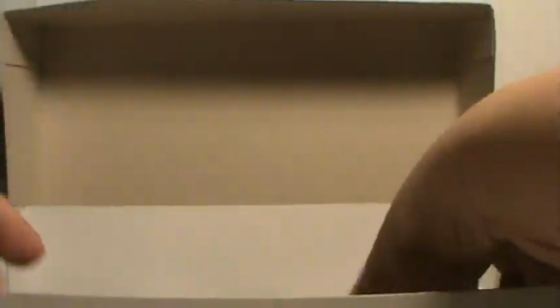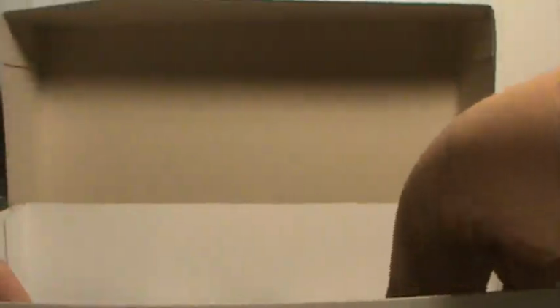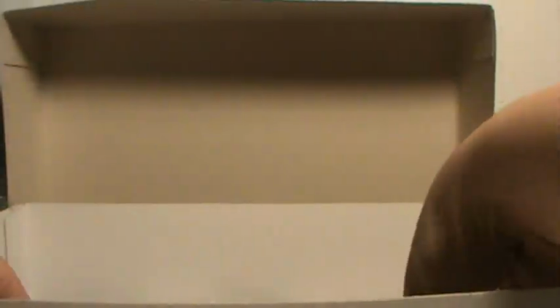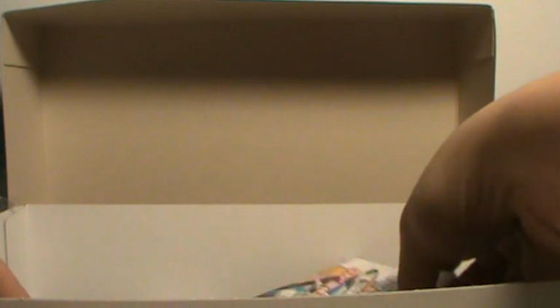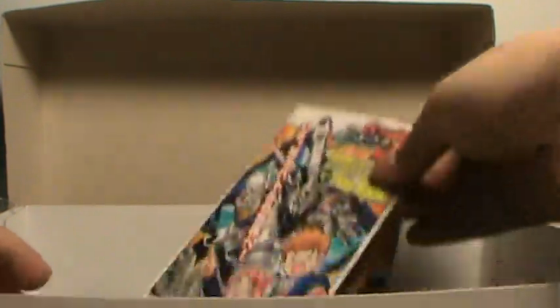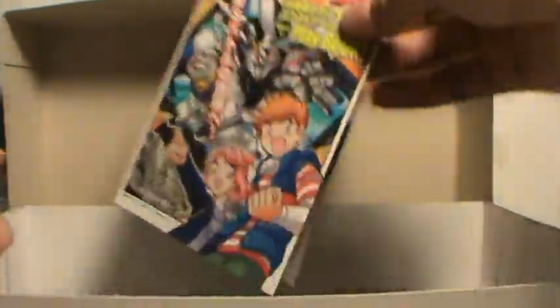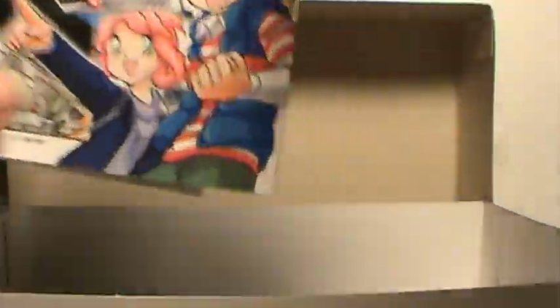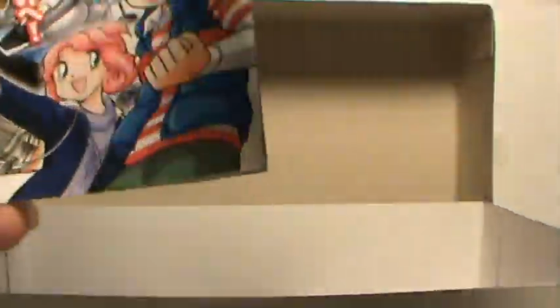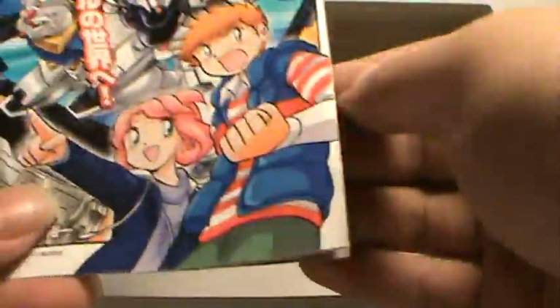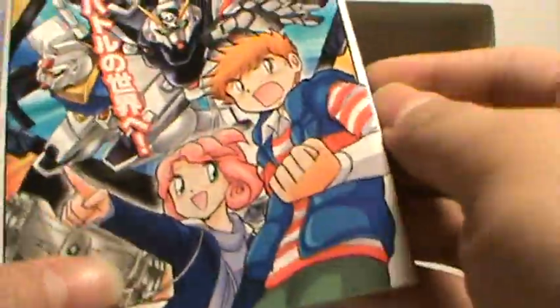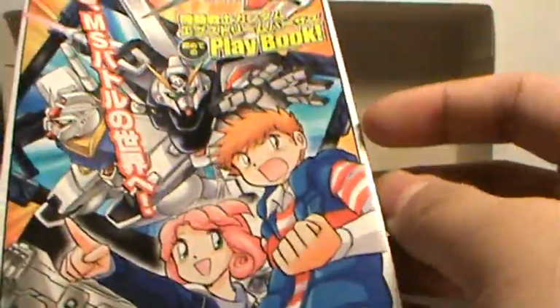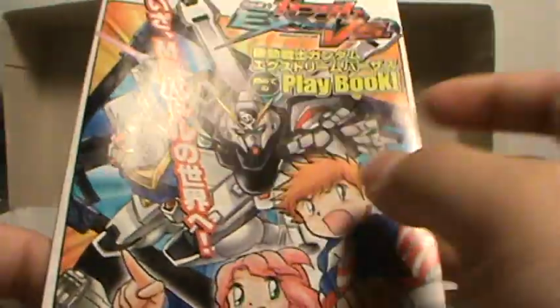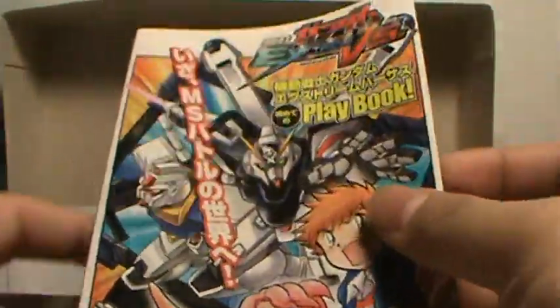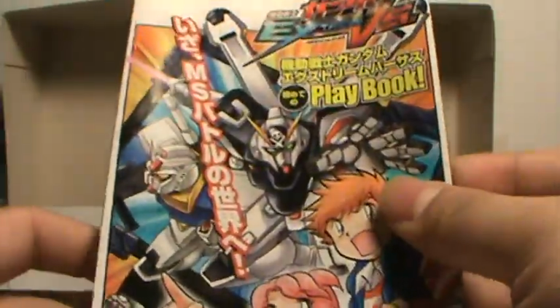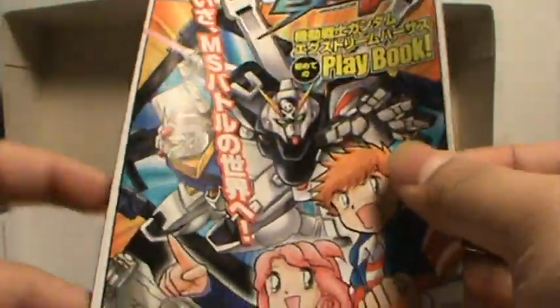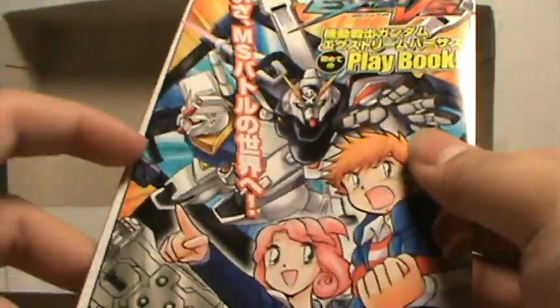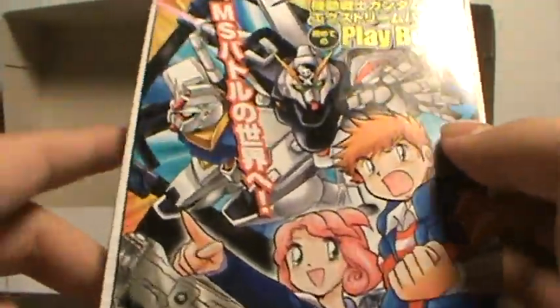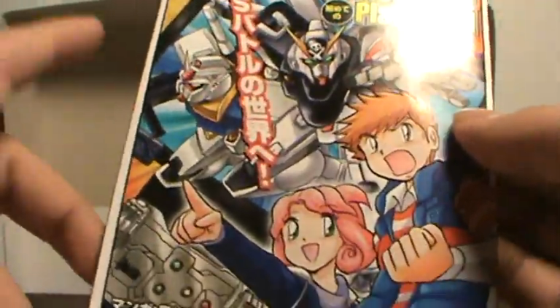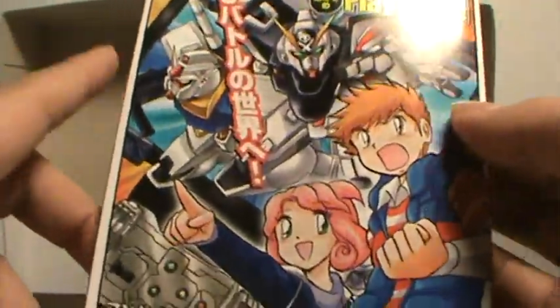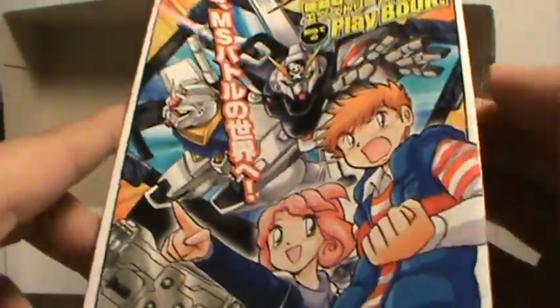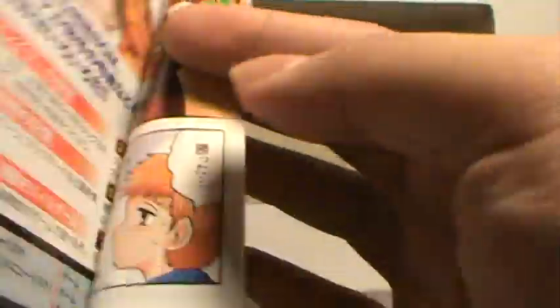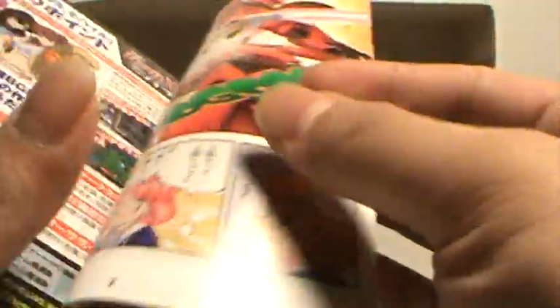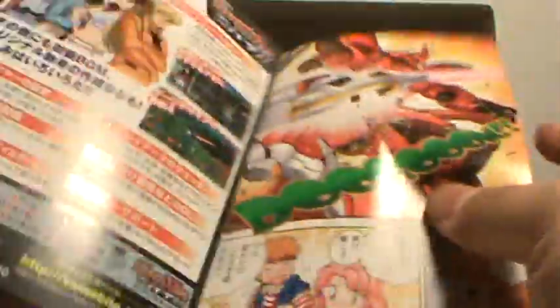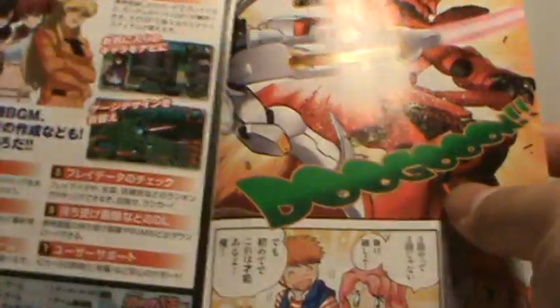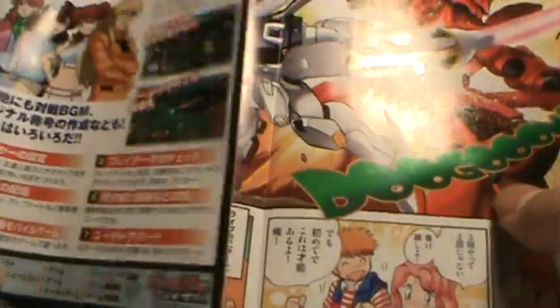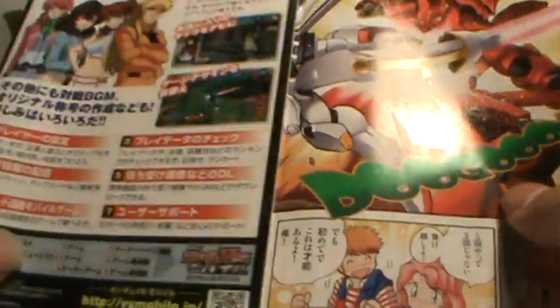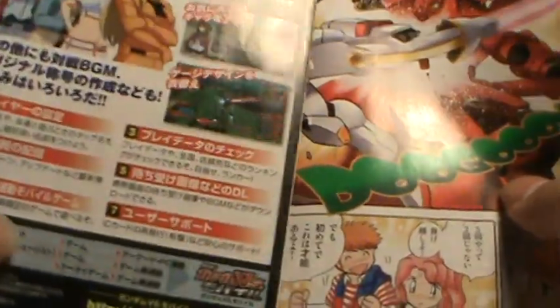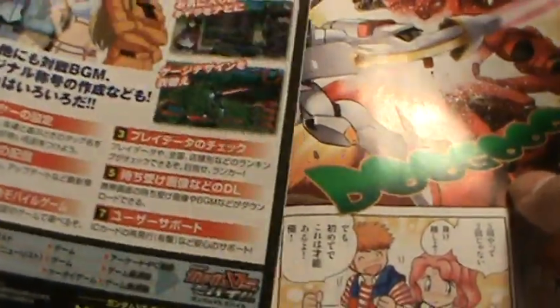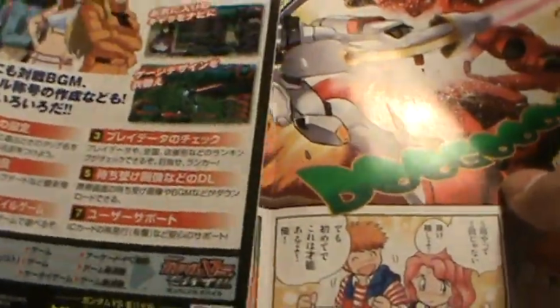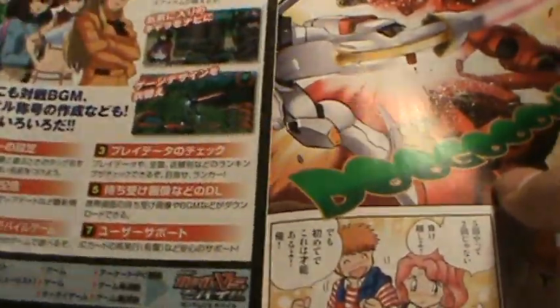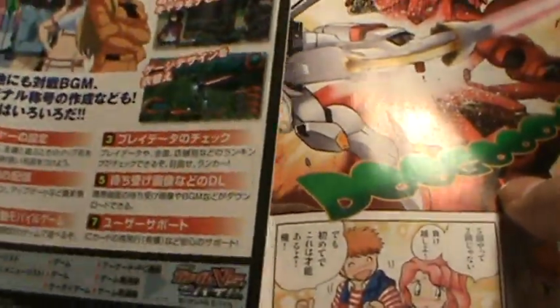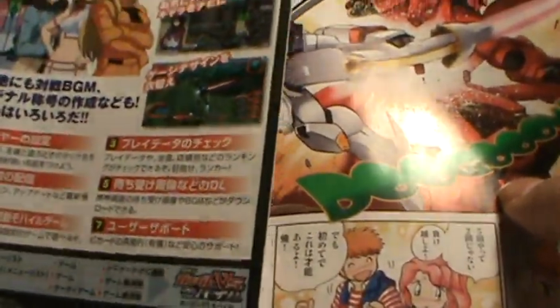Looking very nice so far. Over here we have a little manga playbook thing of the game that this is from.